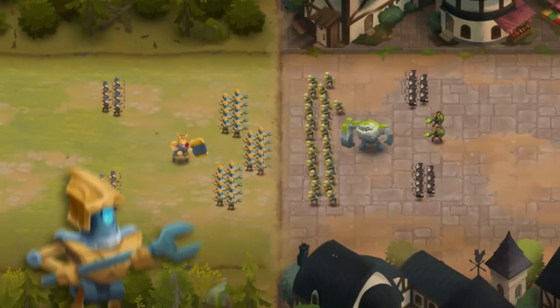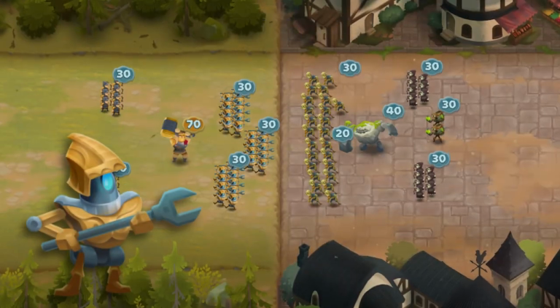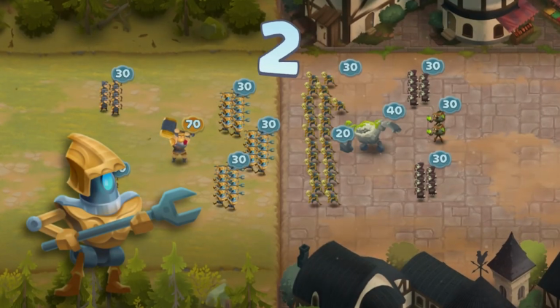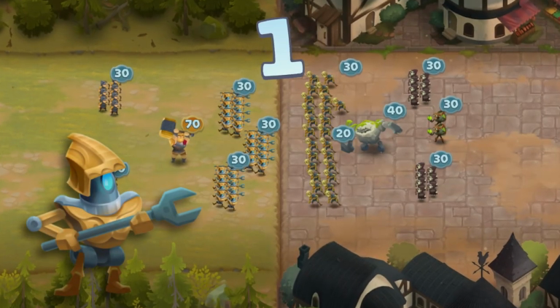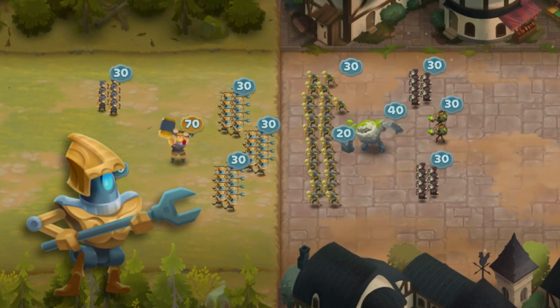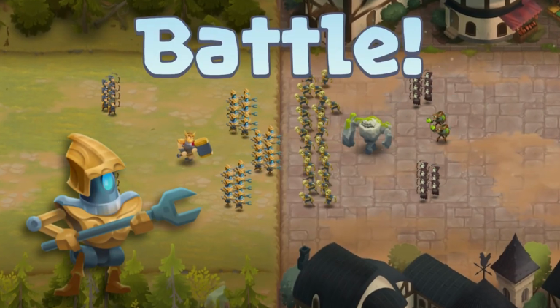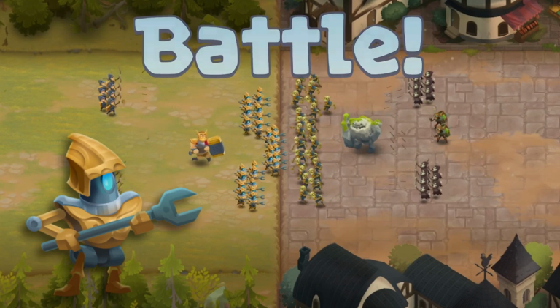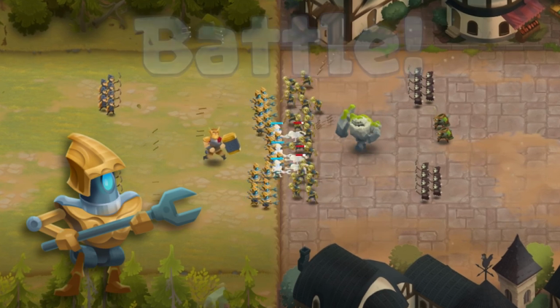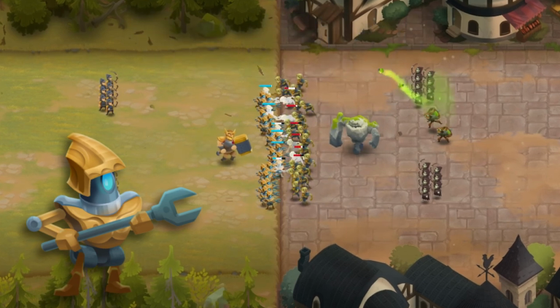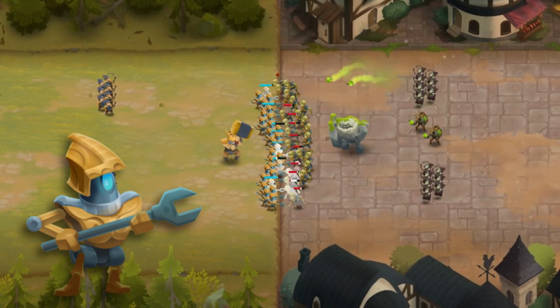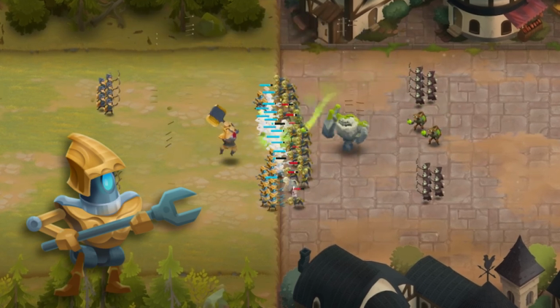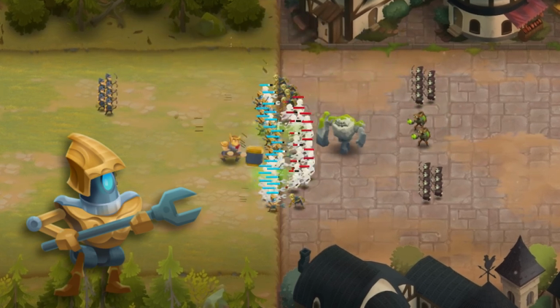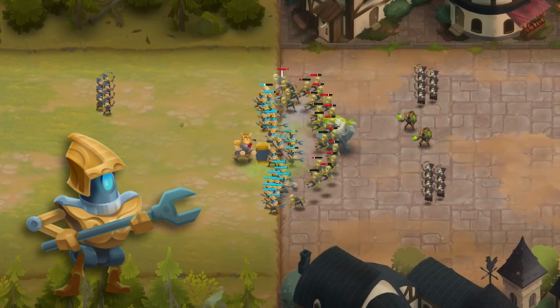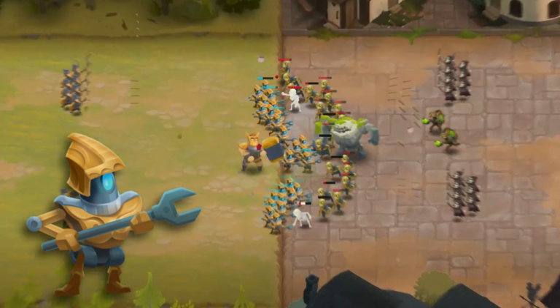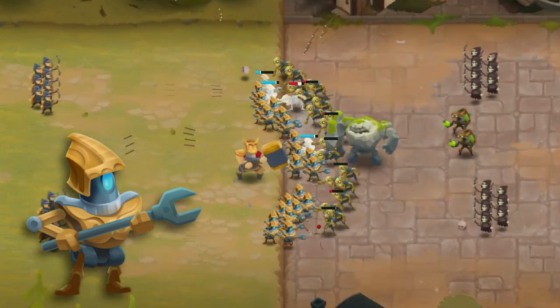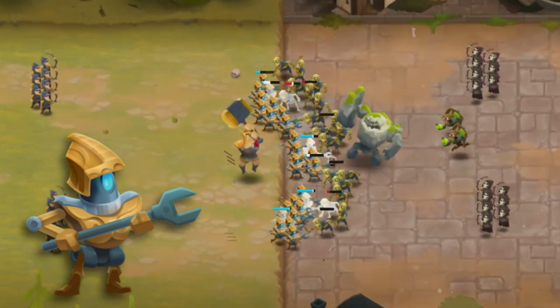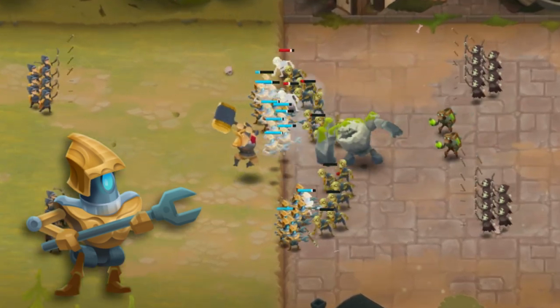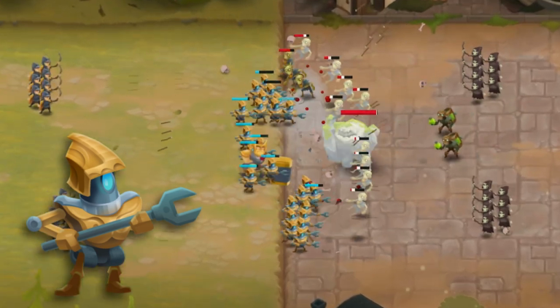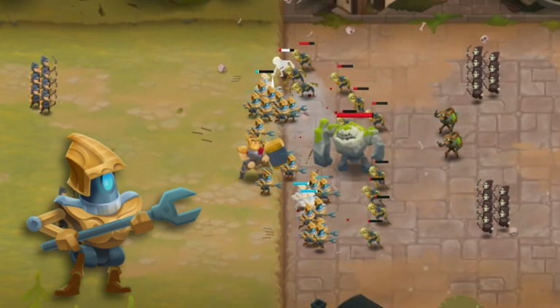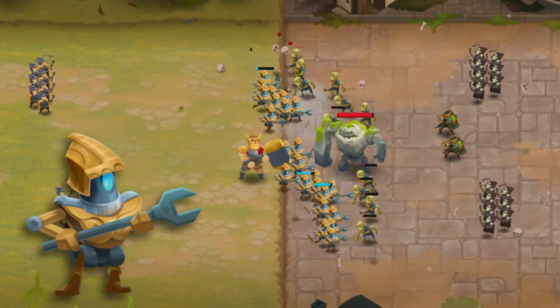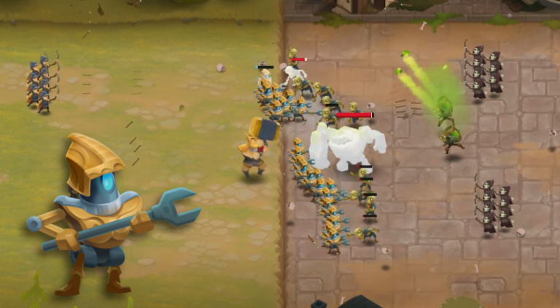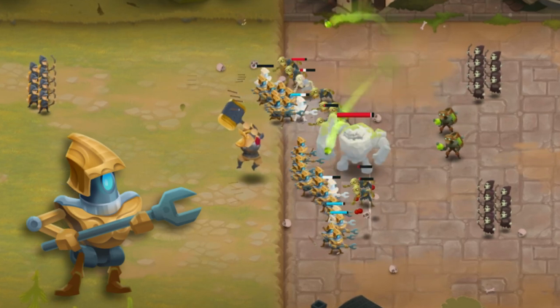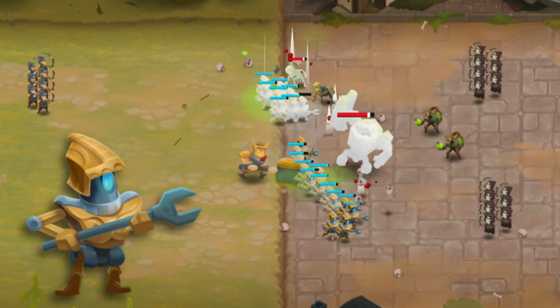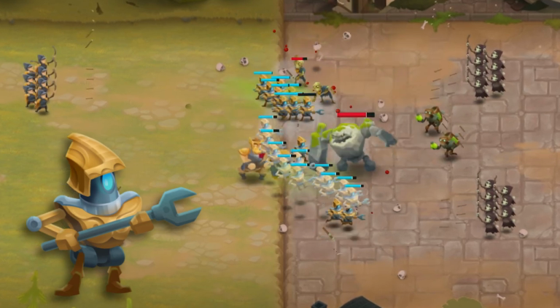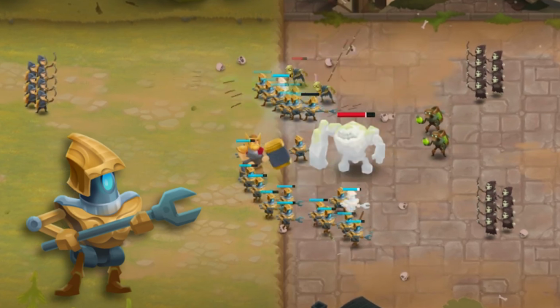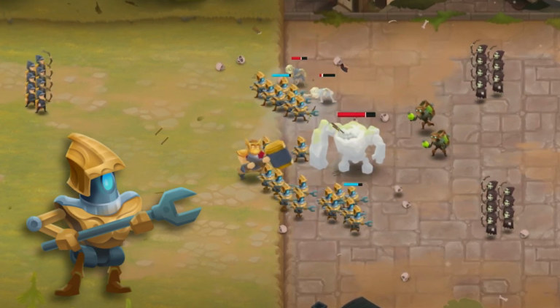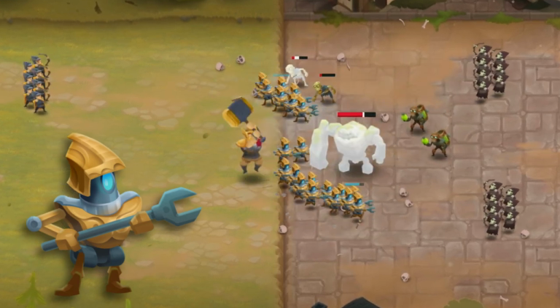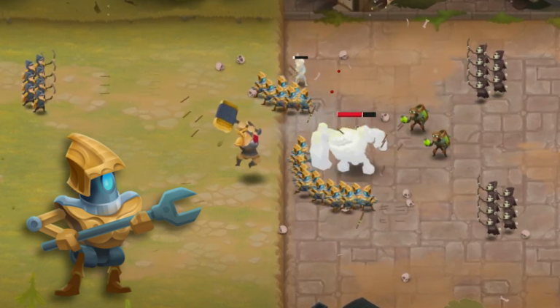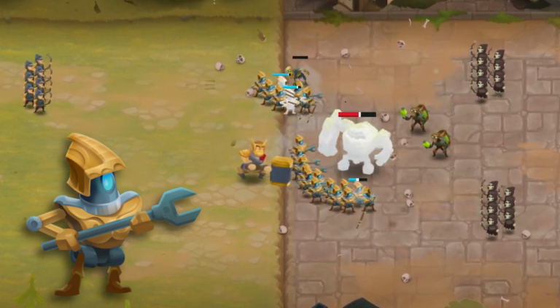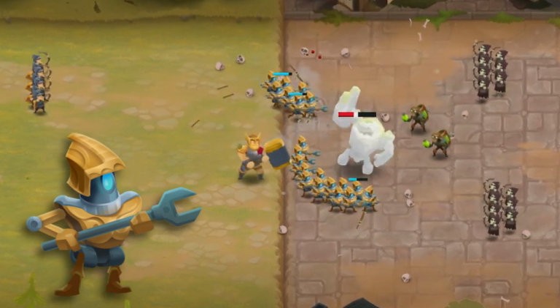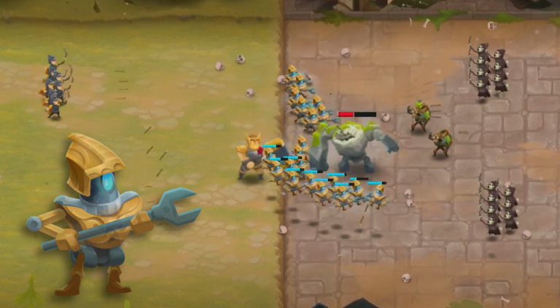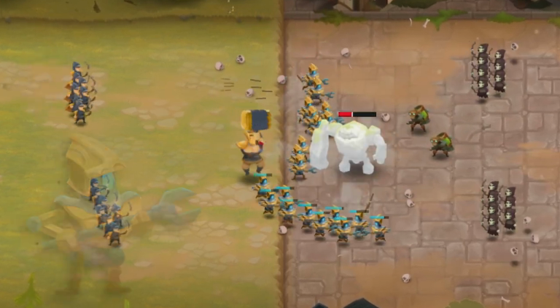Clockwork Guardians belong to both the Construct and Order factions. They're immune to the plague and cannot be stunned. While slightly weaker than Shieldbearers, they do have the numbers advantage.